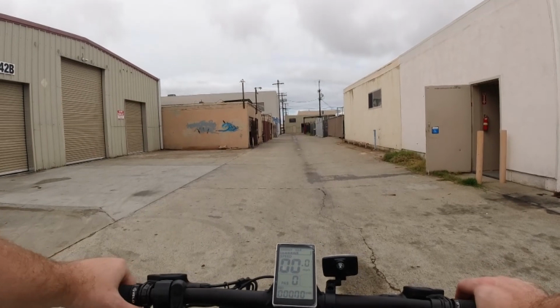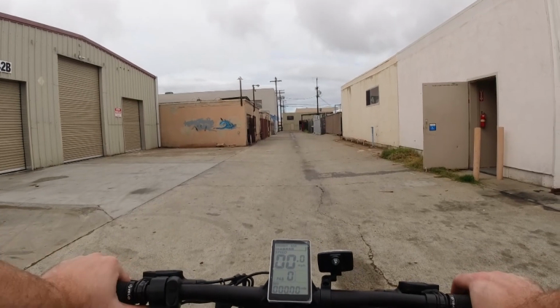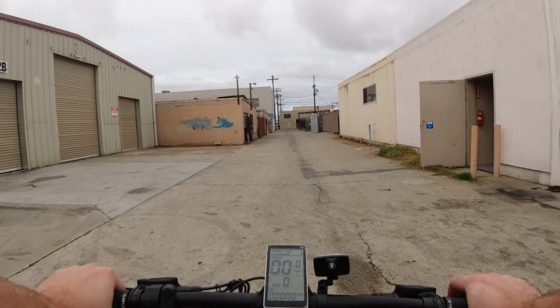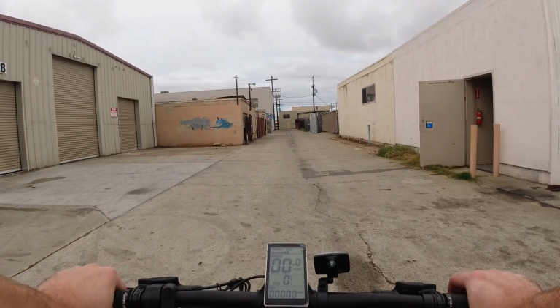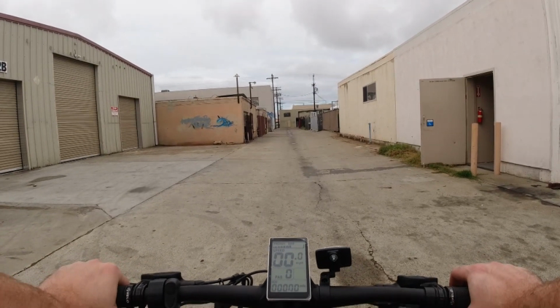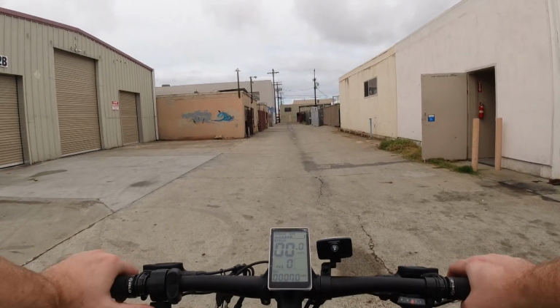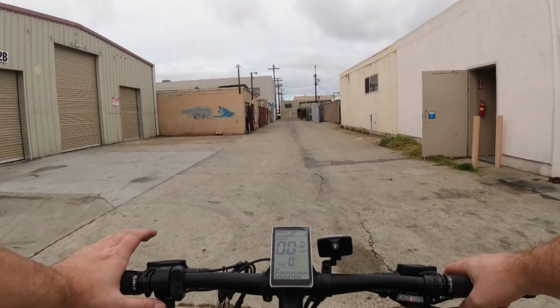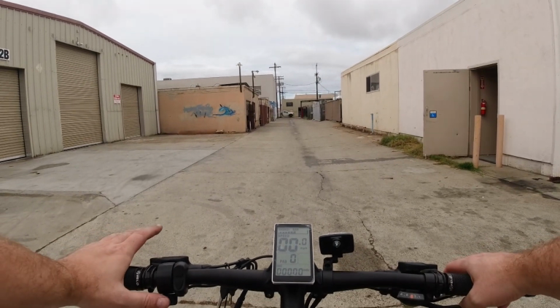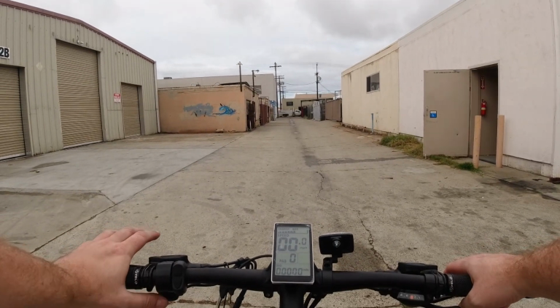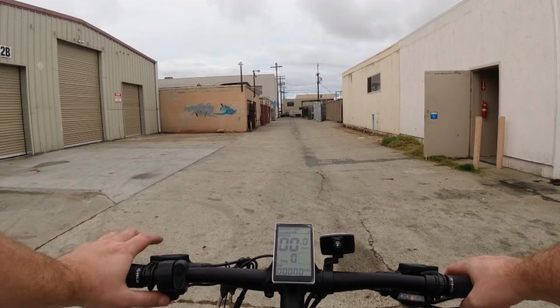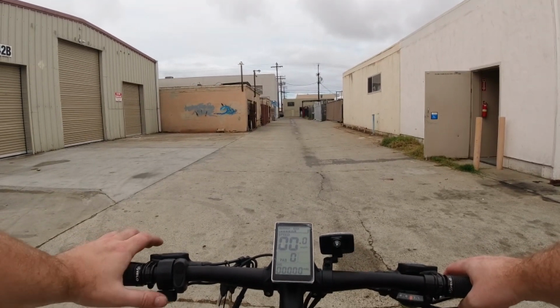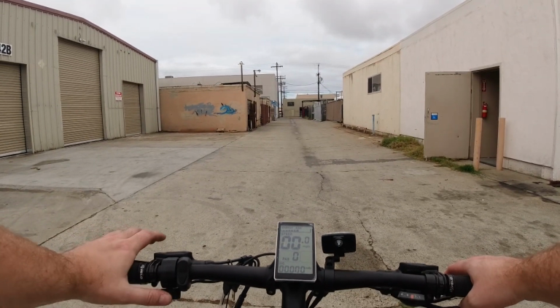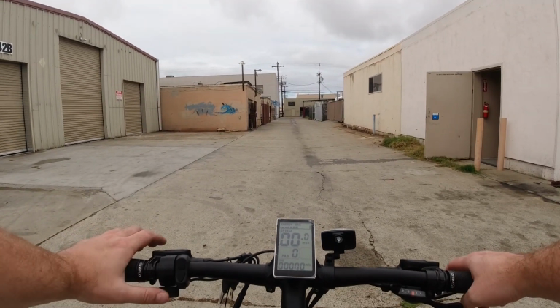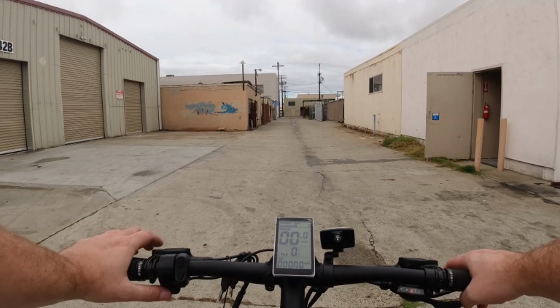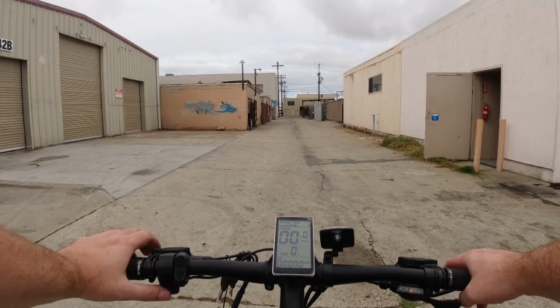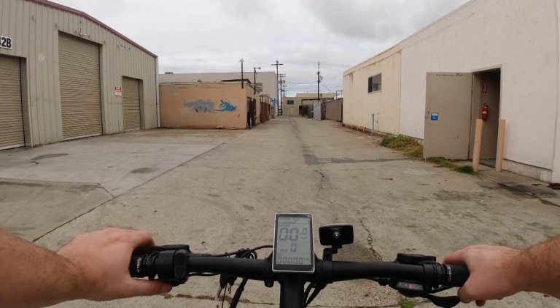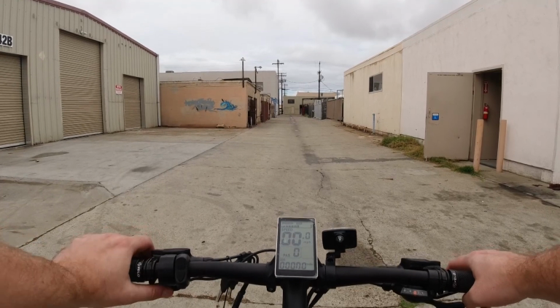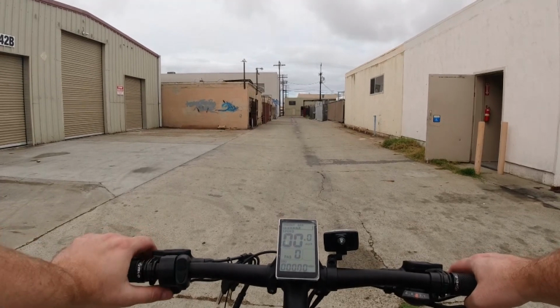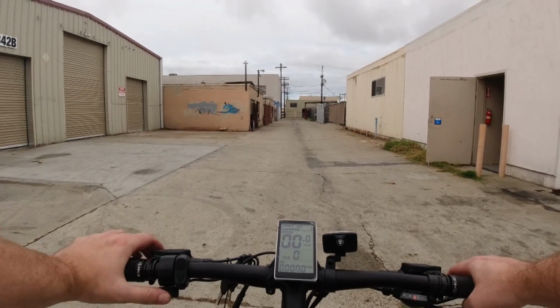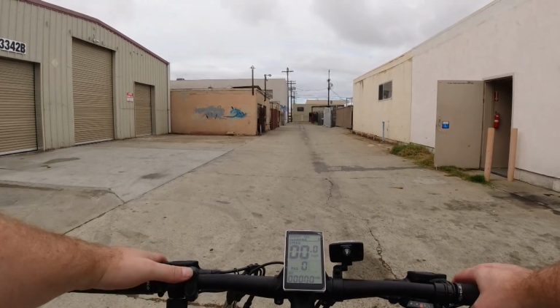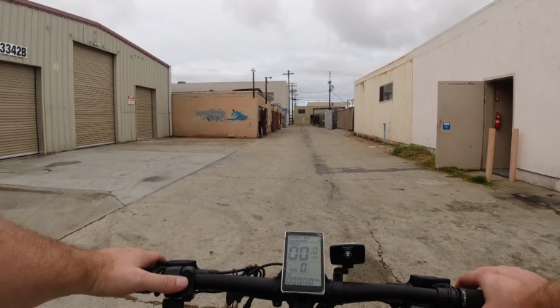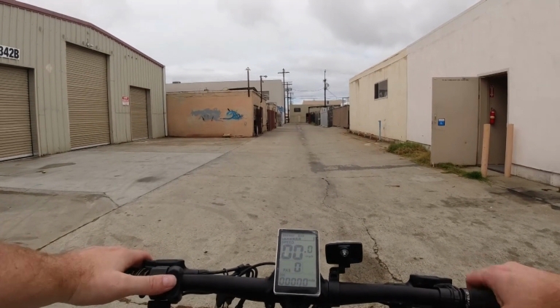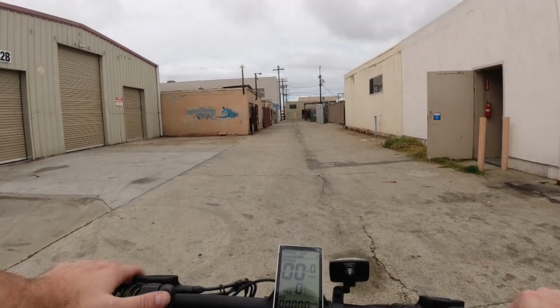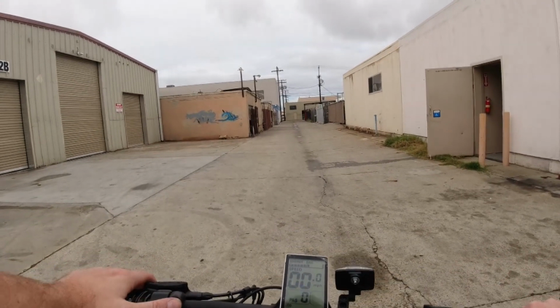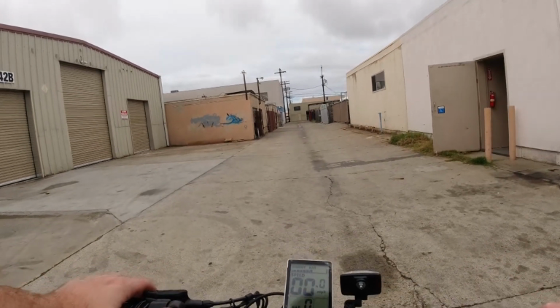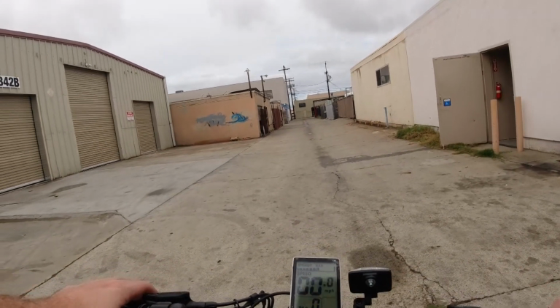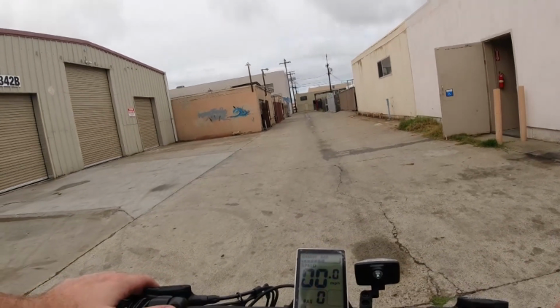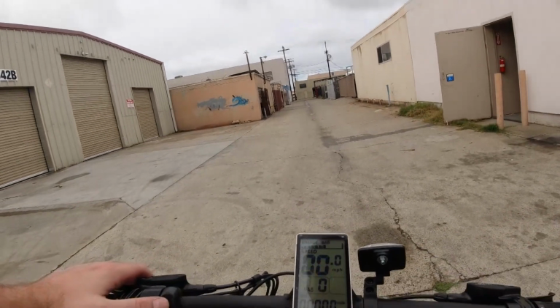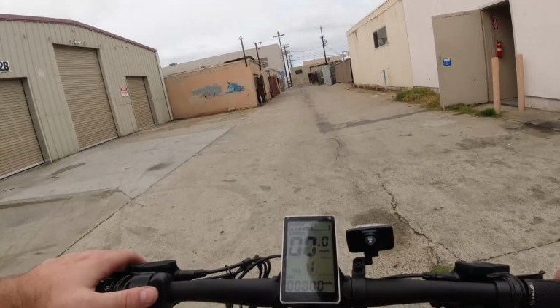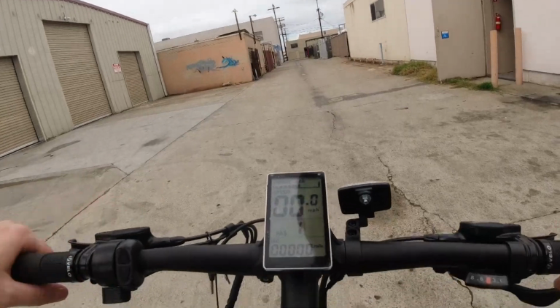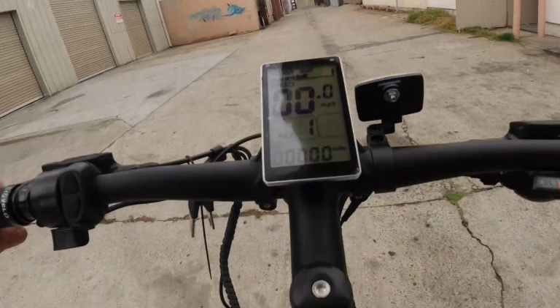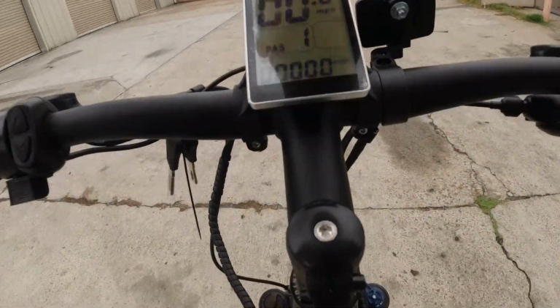Right now I'm at zero pedal assist. With this particular bike it looks like you do have to have pedal assist ticked on to get any sort of throttle — I'm trying throttling and nothing's happening. So let's start riding and see how it feels. I'm going to tick it up to pedal assist one.